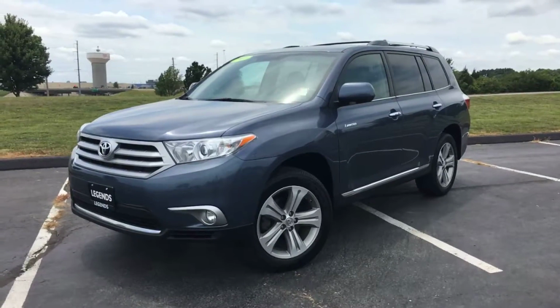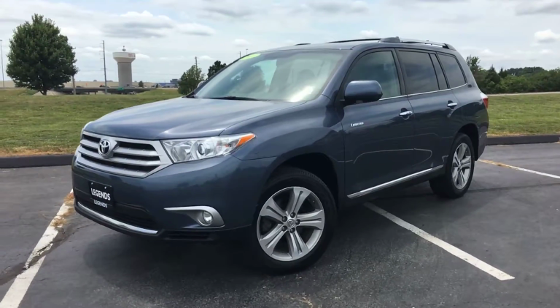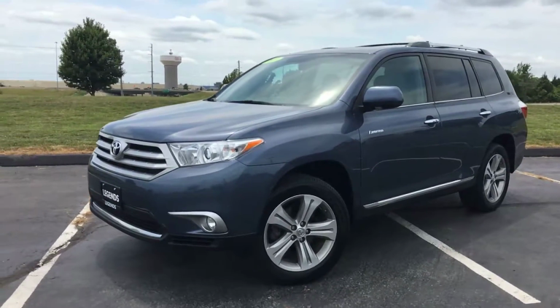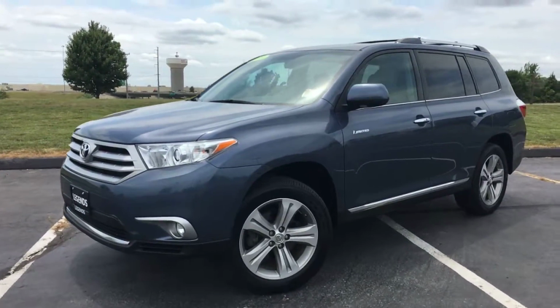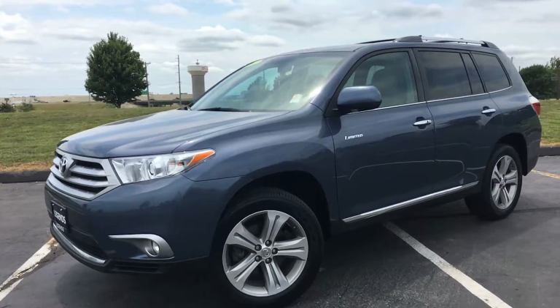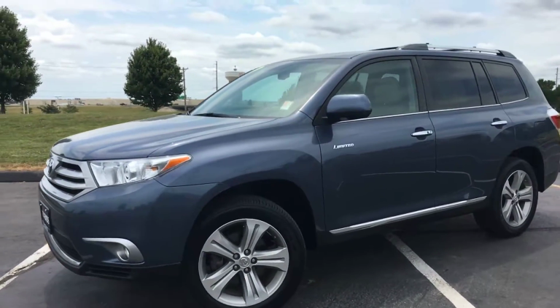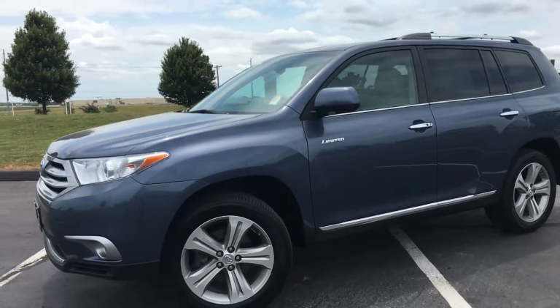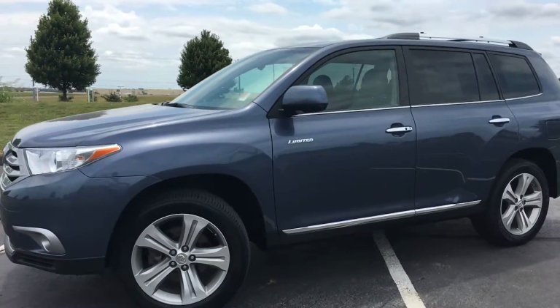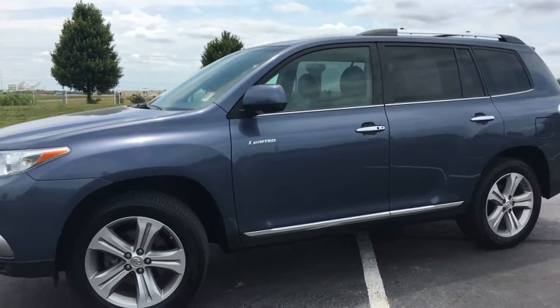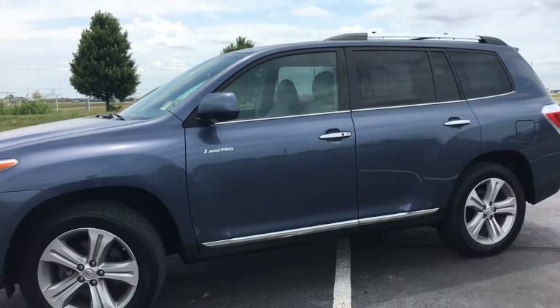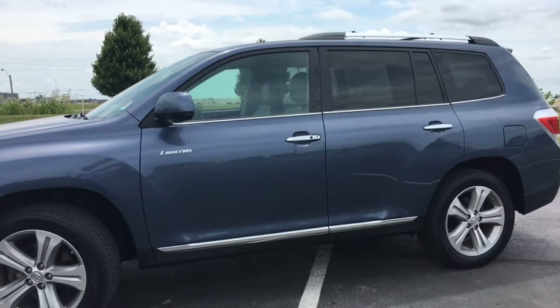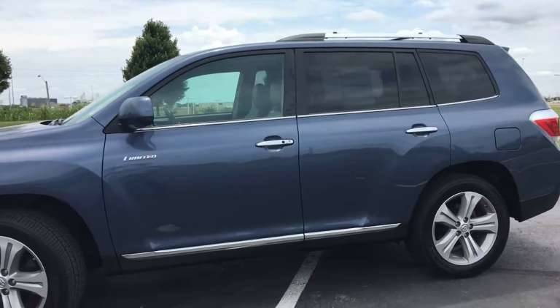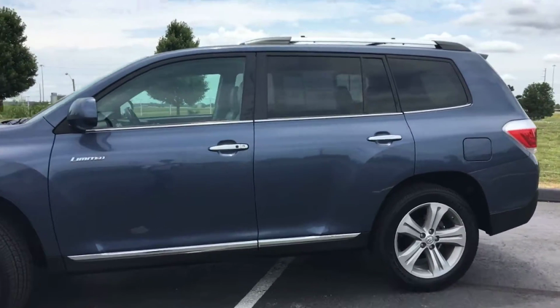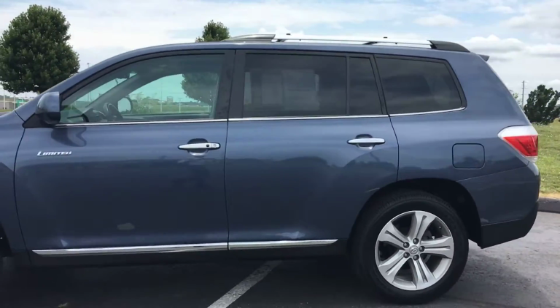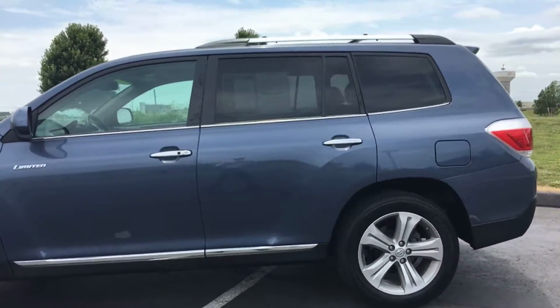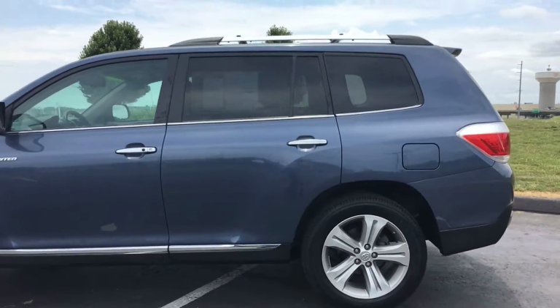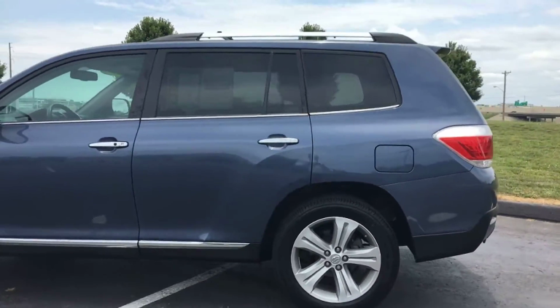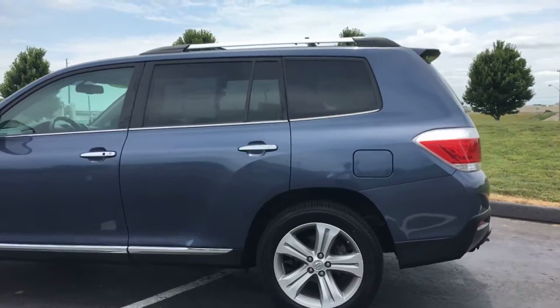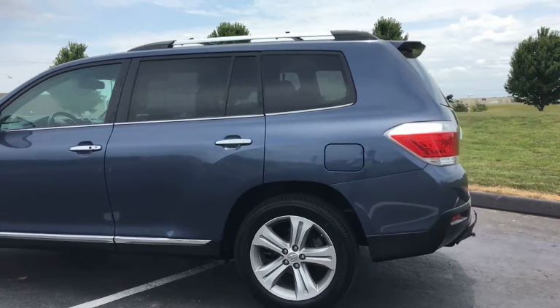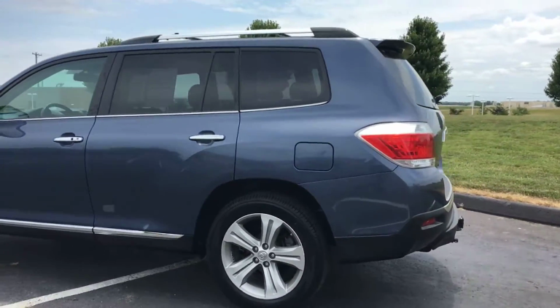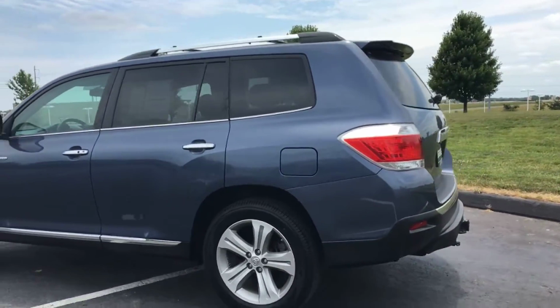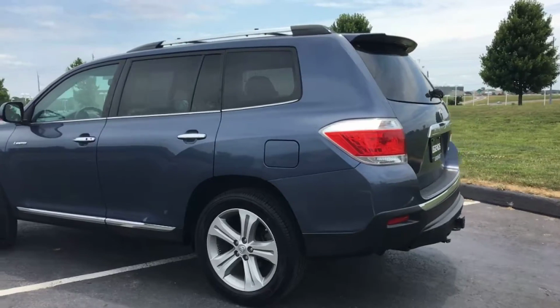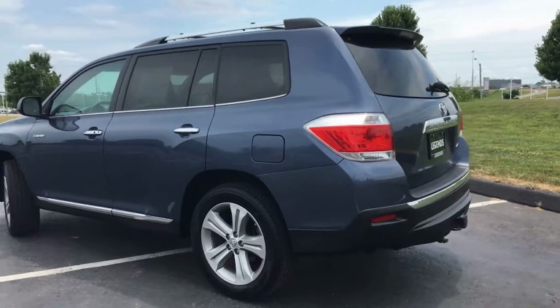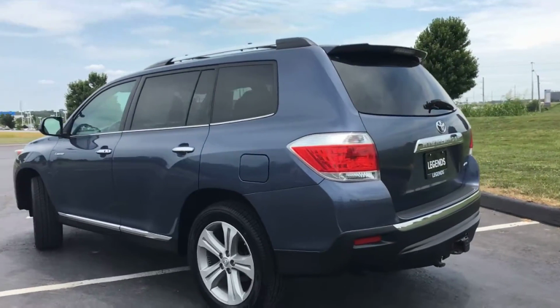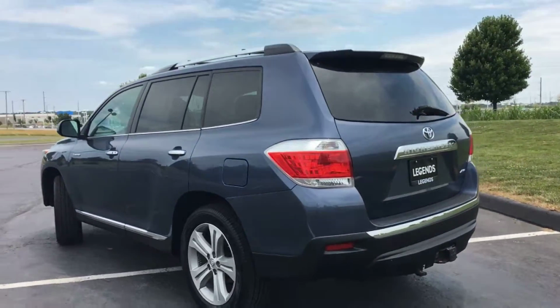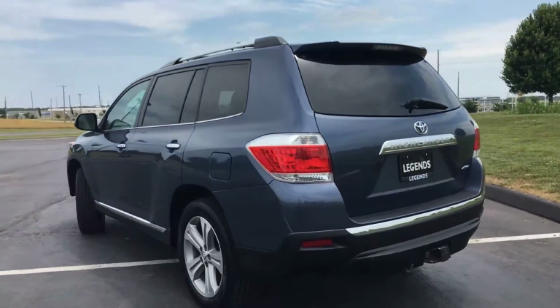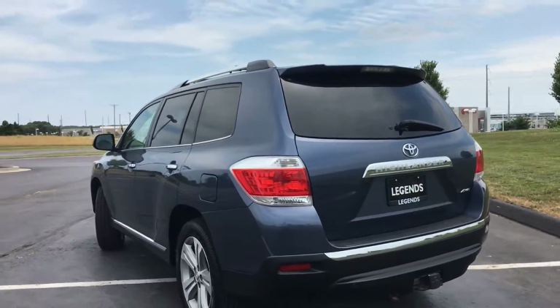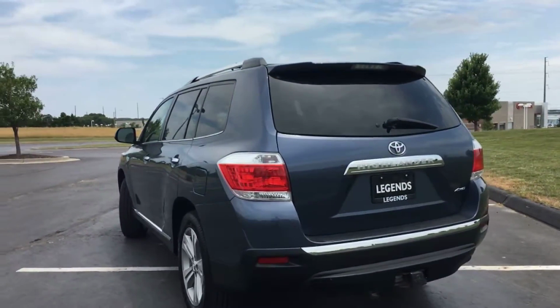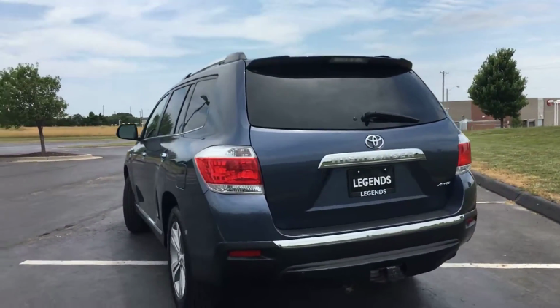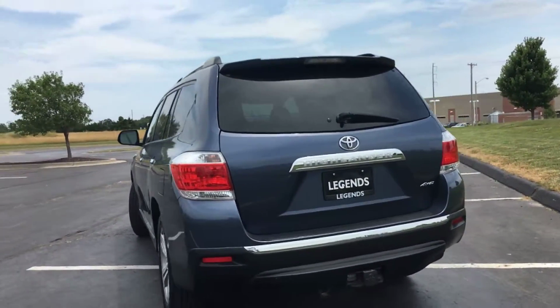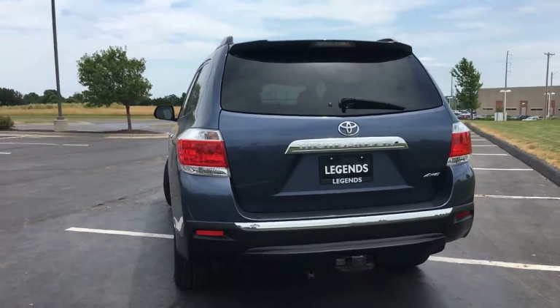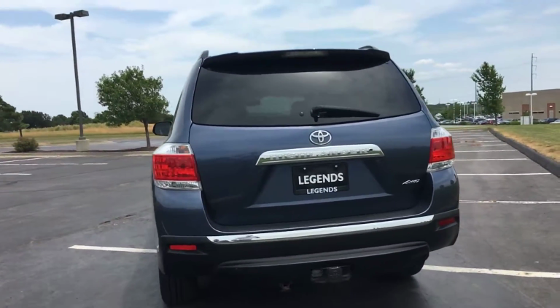Here's another unit to add to our pre-owned inventory here at Legends Toyota in Kansas City. This is a 2013 Toyota Highlander, limited trim package, four-wheel drive SUV, V6.